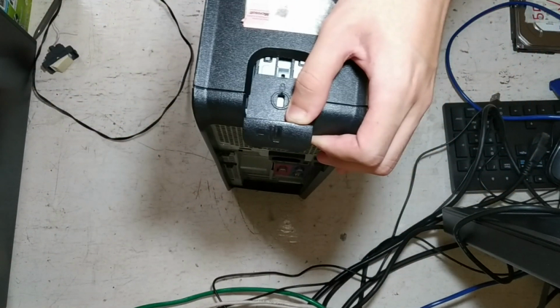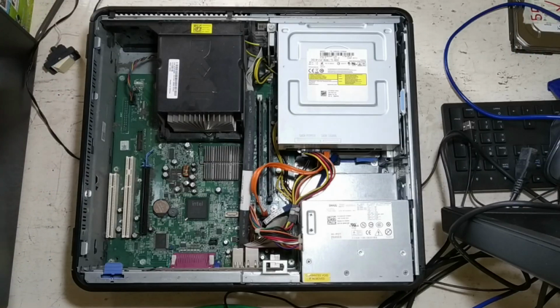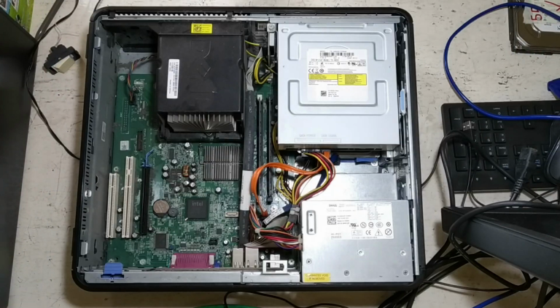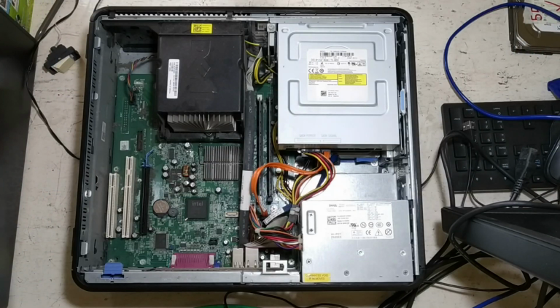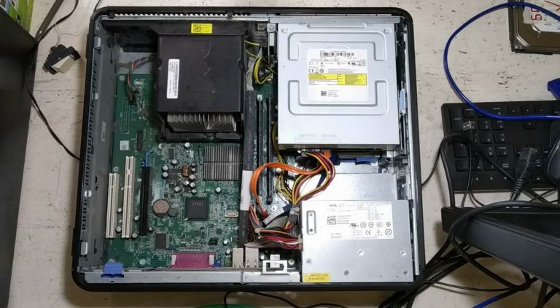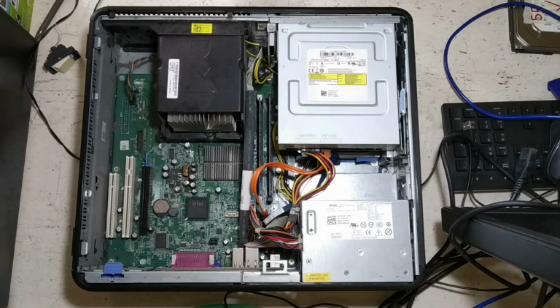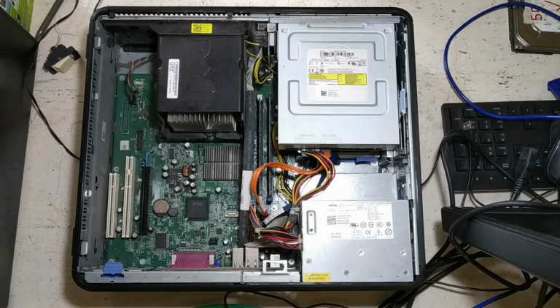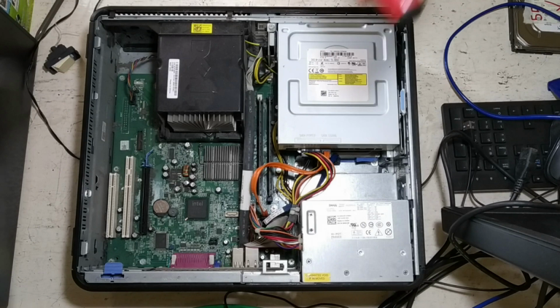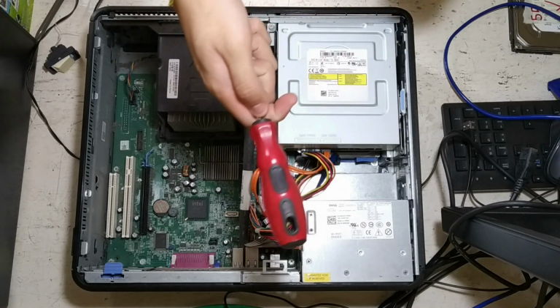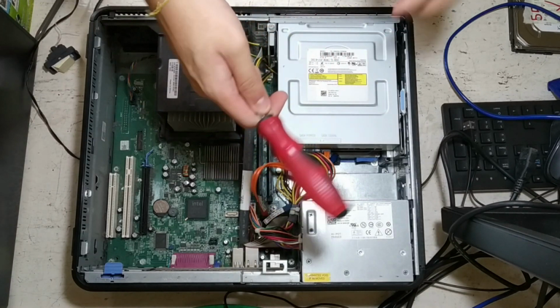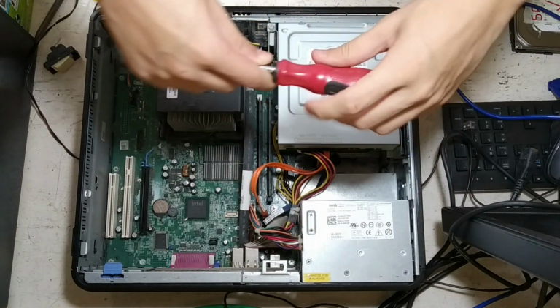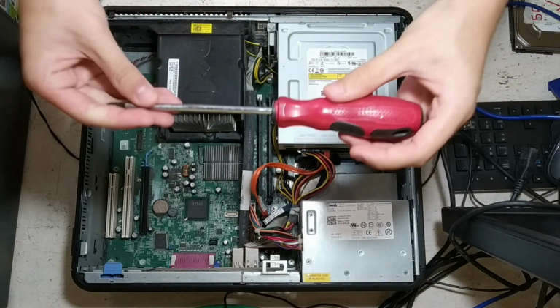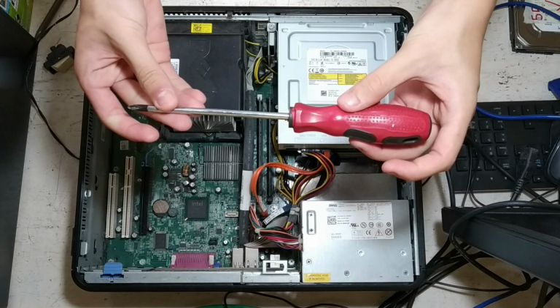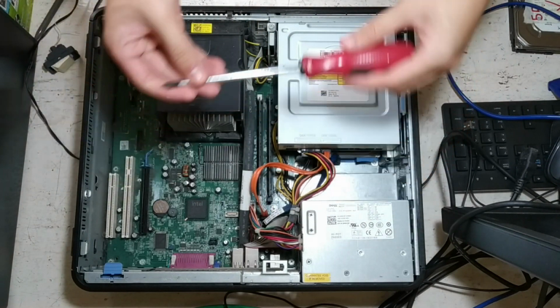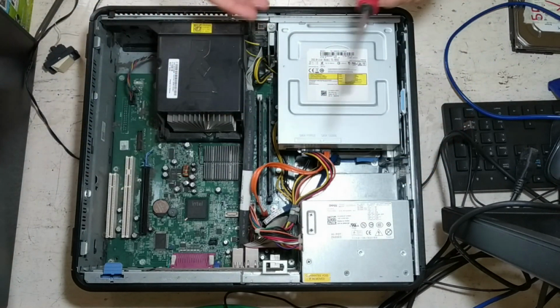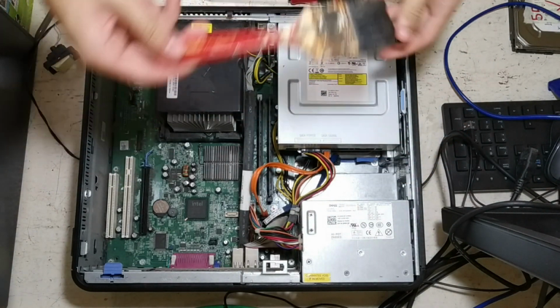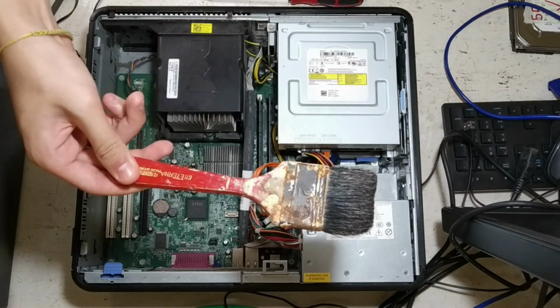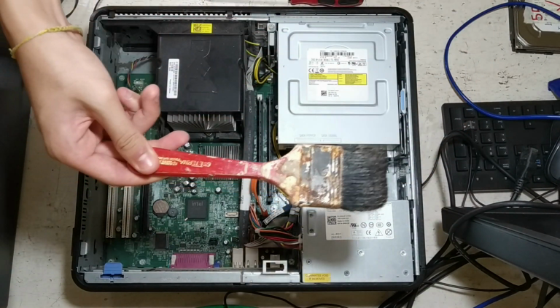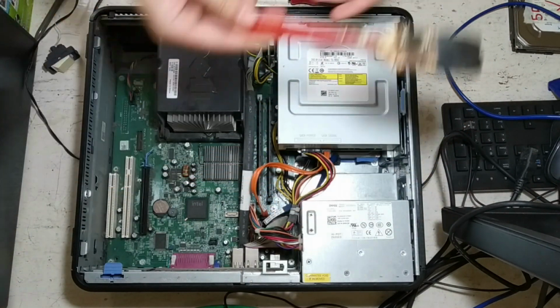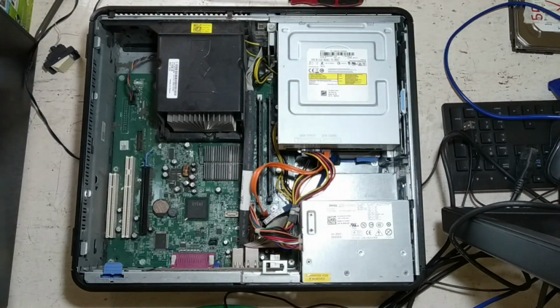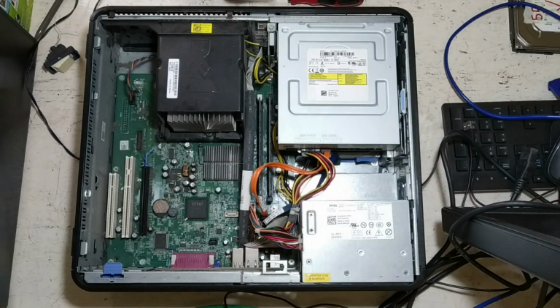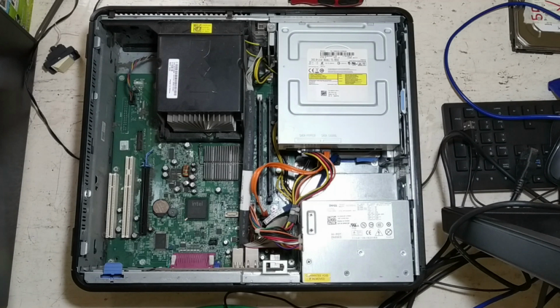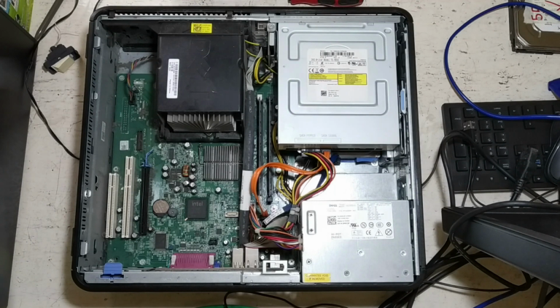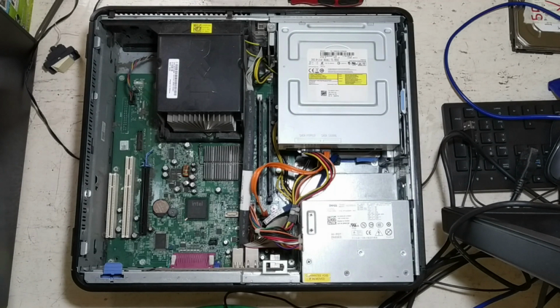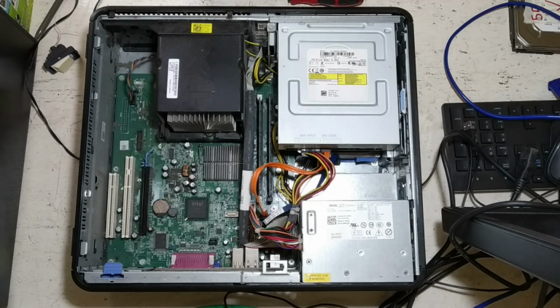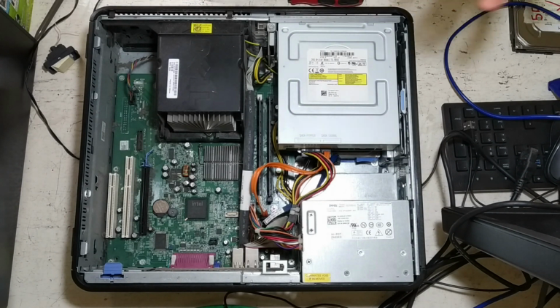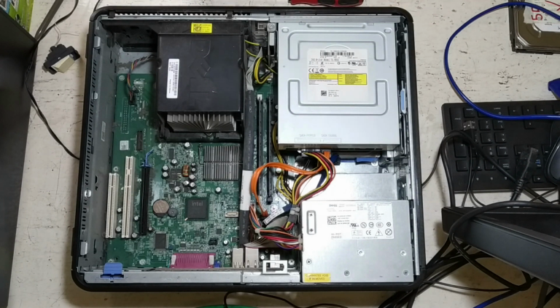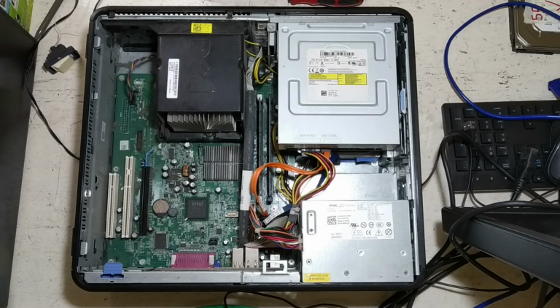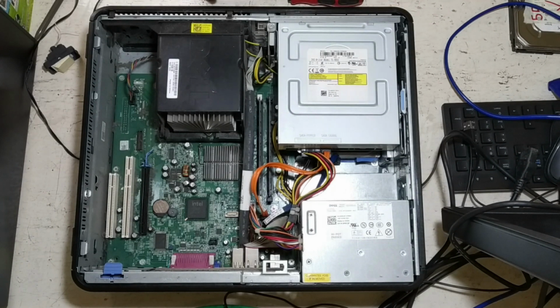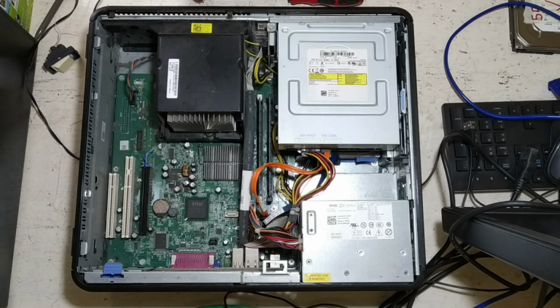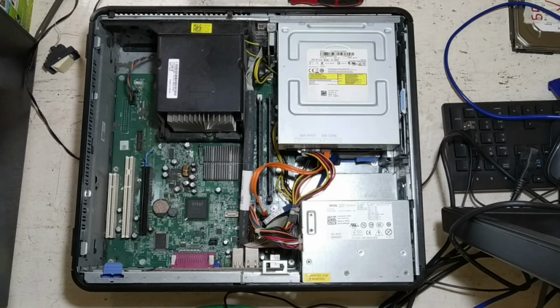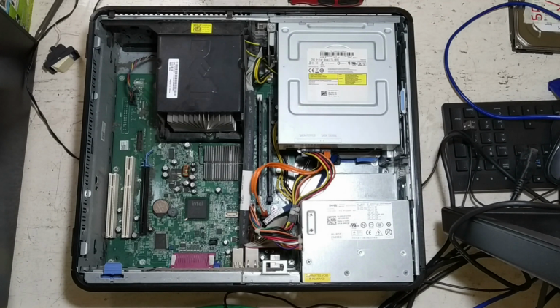For today, you will need a Phillips screwdriver, a paintbrush, some tissue paper perhaps, and optionally some thermal paste or thermal compound.